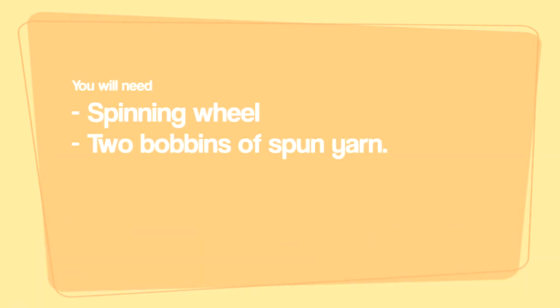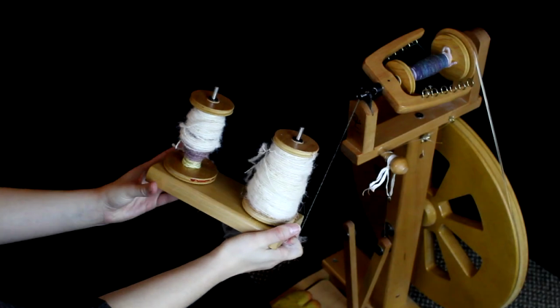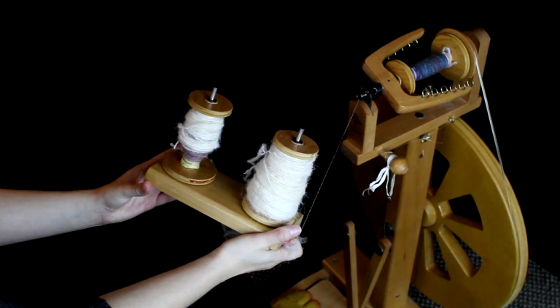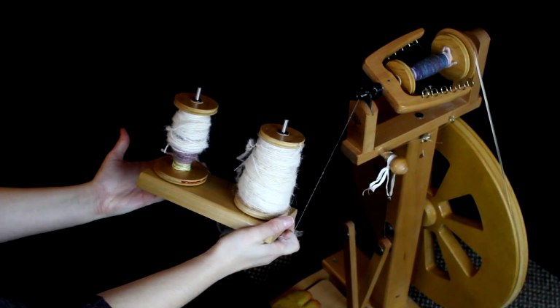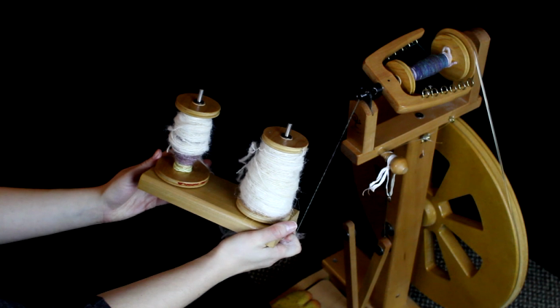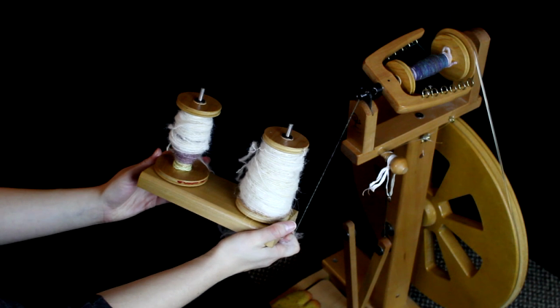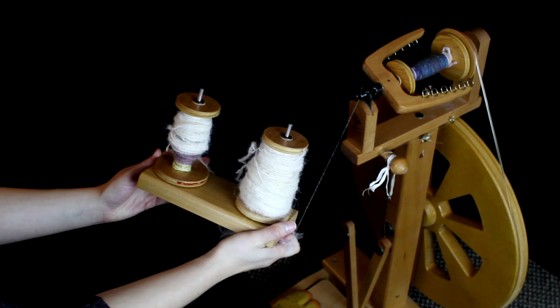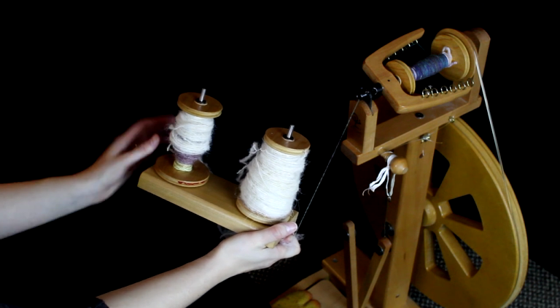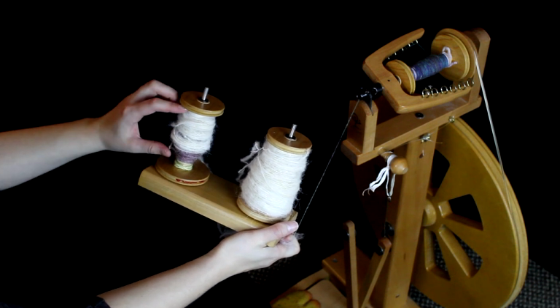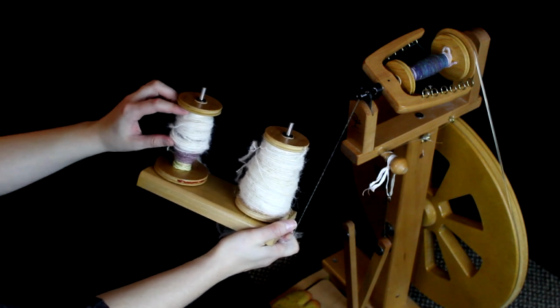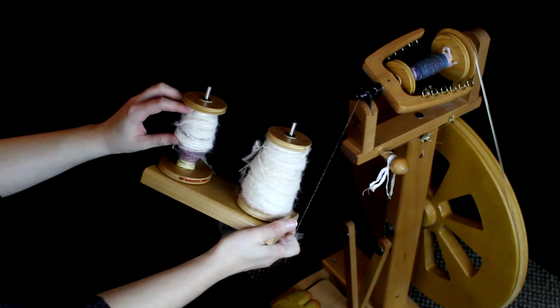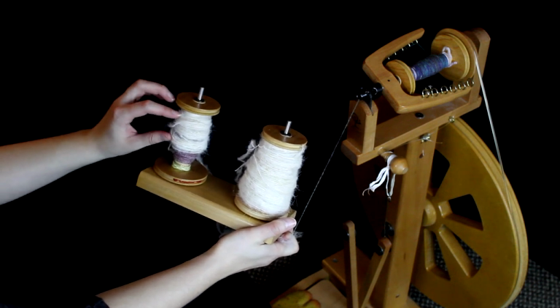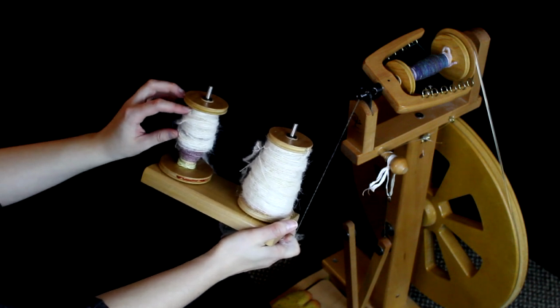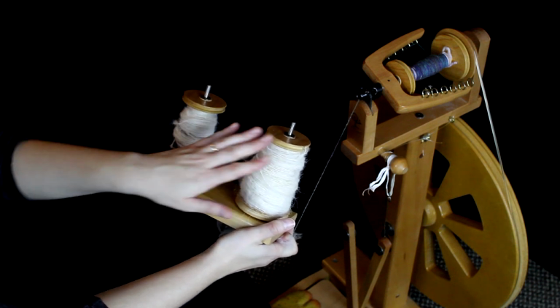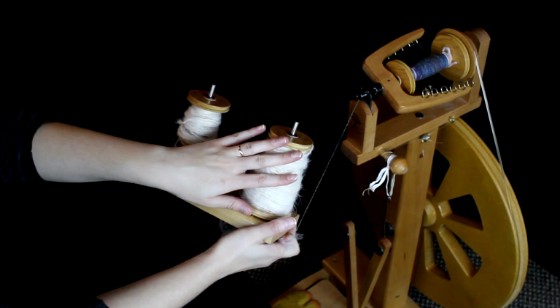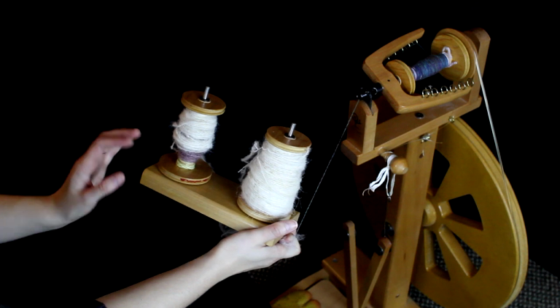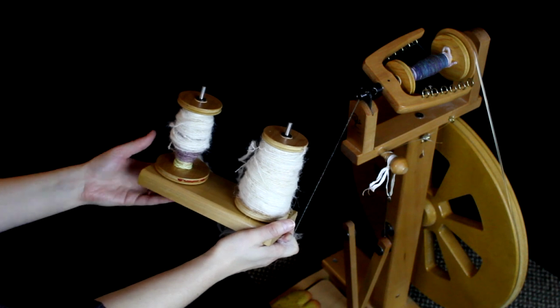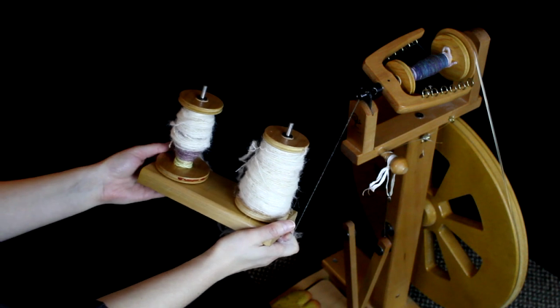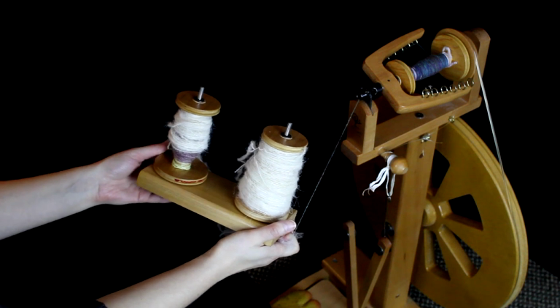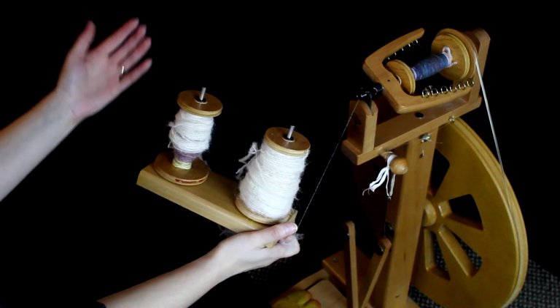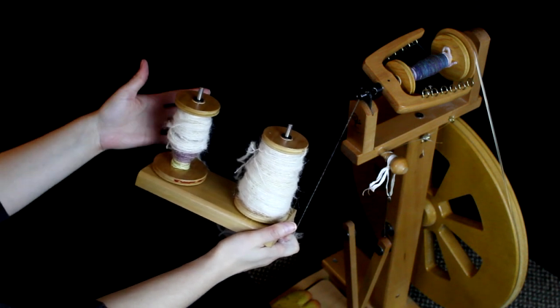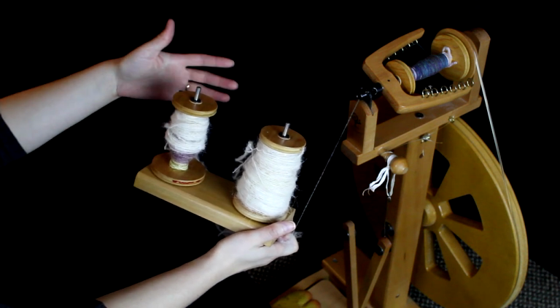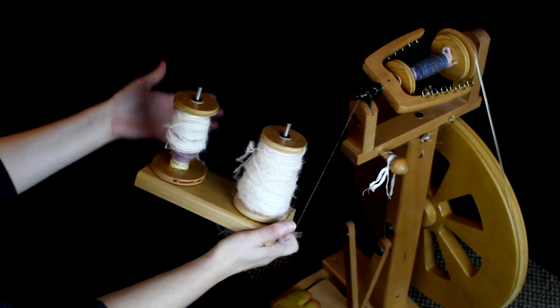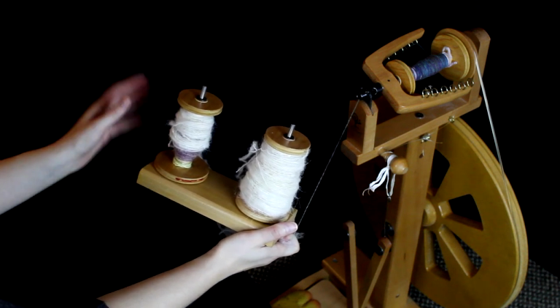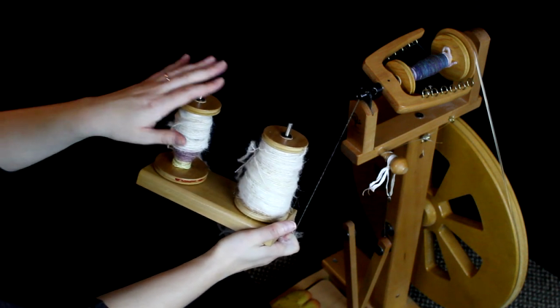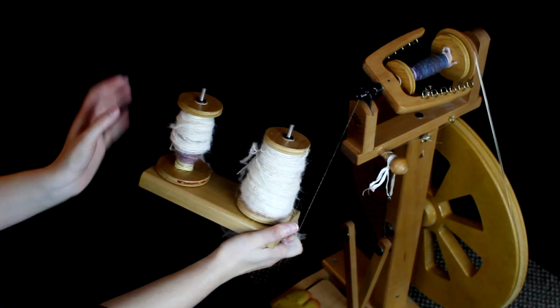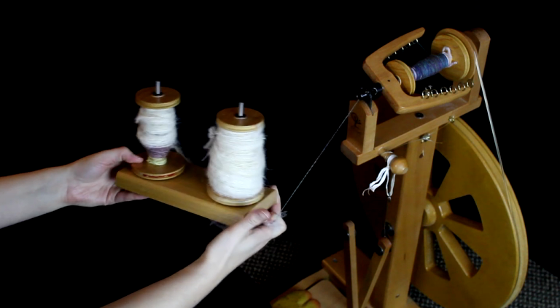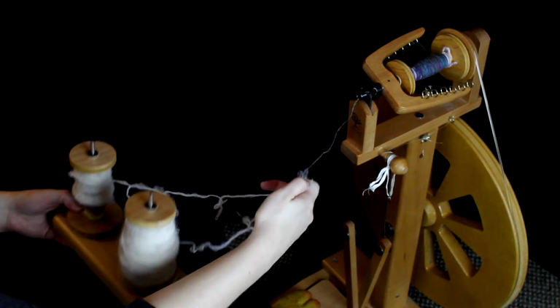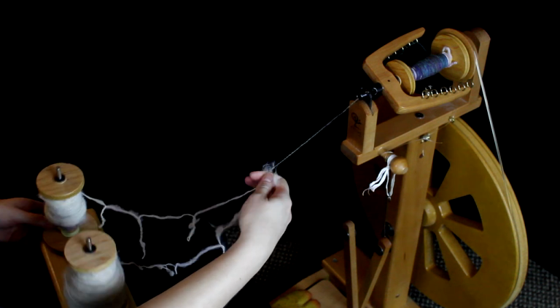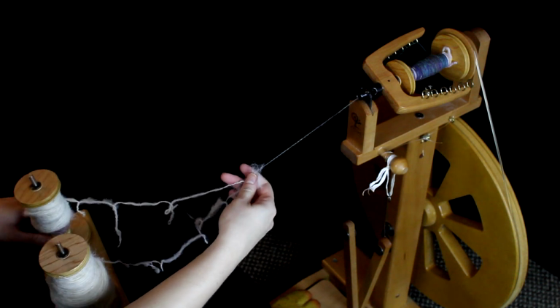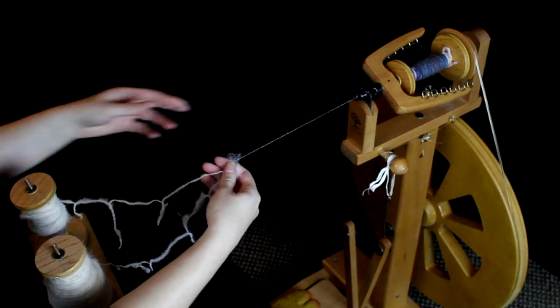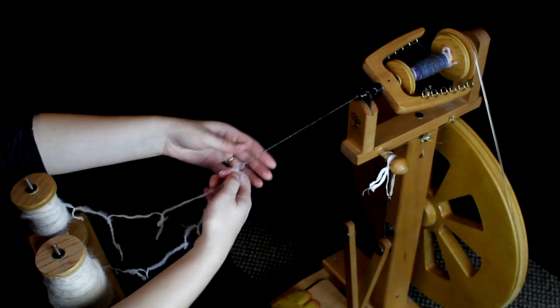We've spun a few bobbins full. This is what I've just done a few minutes ago, and this I did a few days ago. I'm just simply going to do a two-ply yarn — I have two bobbins full, but you could do a three-ply or a four-ply.